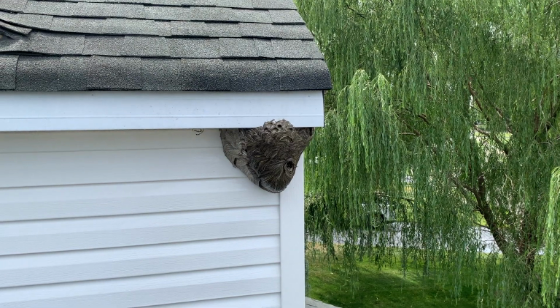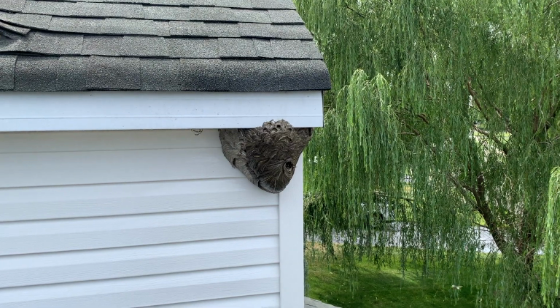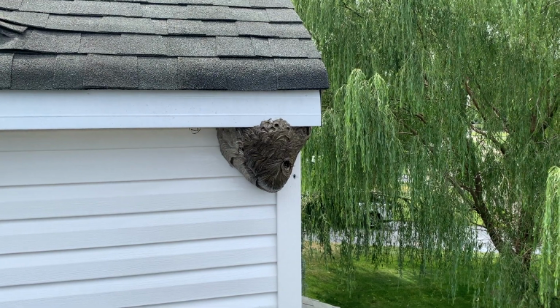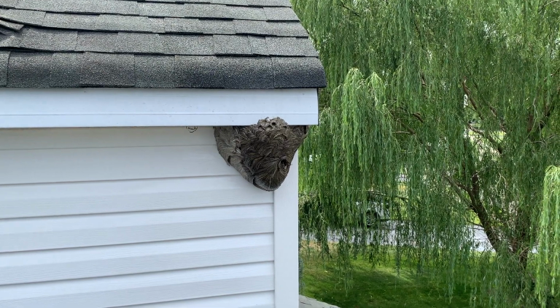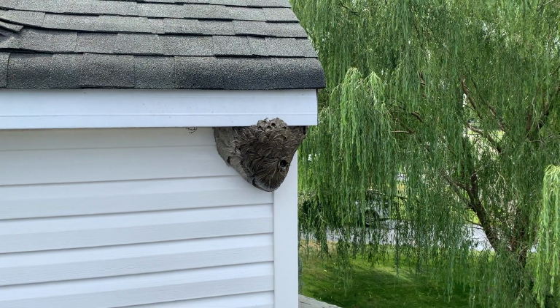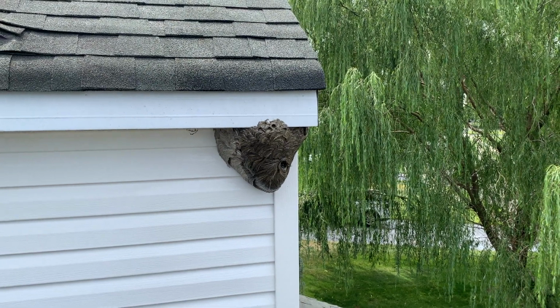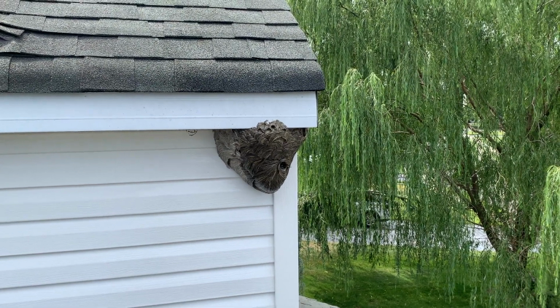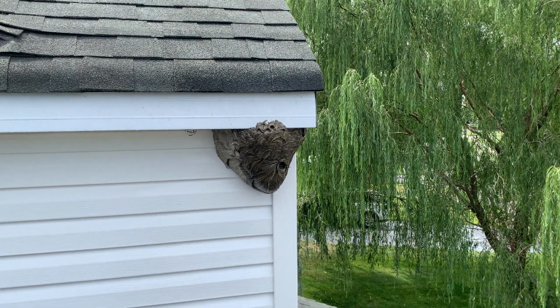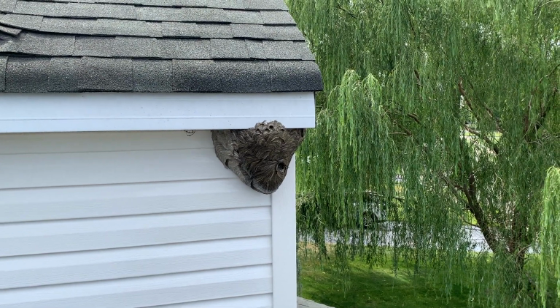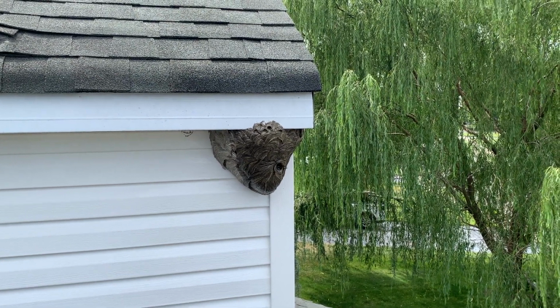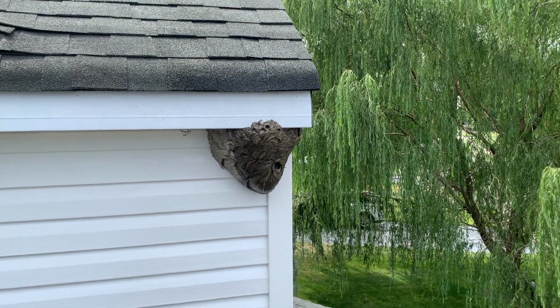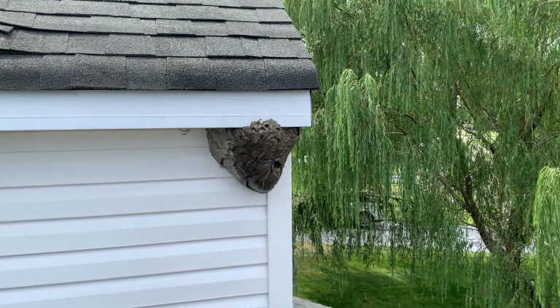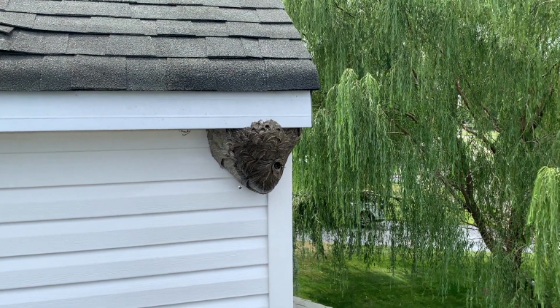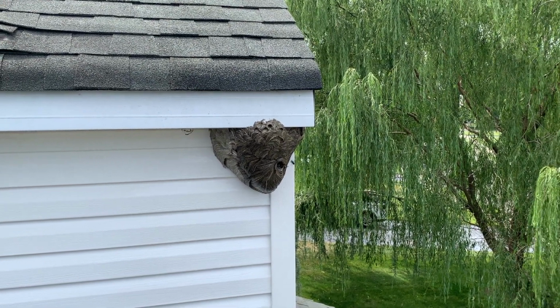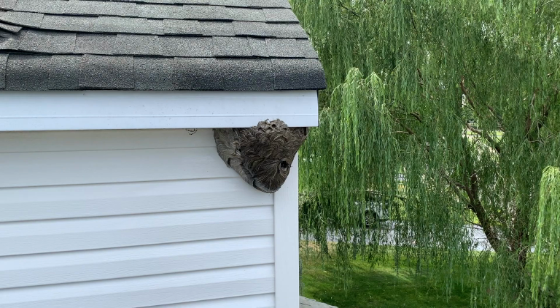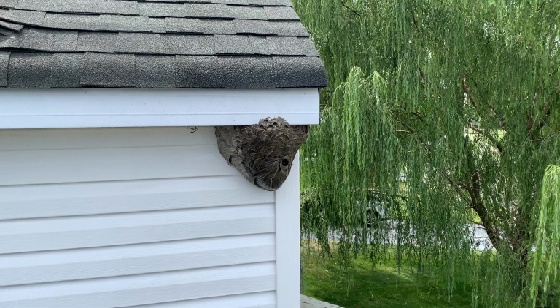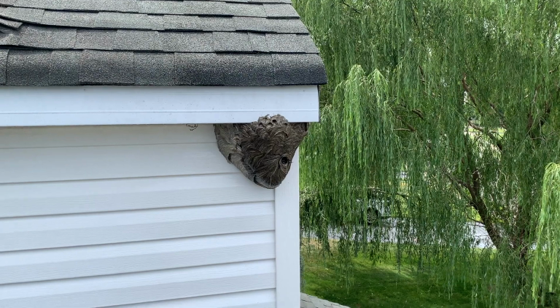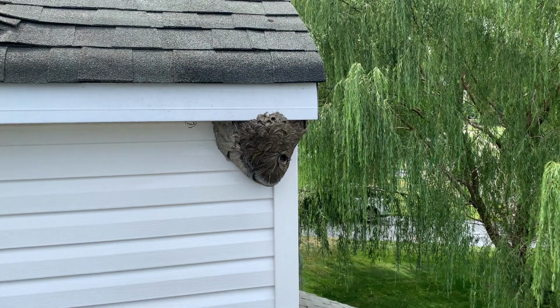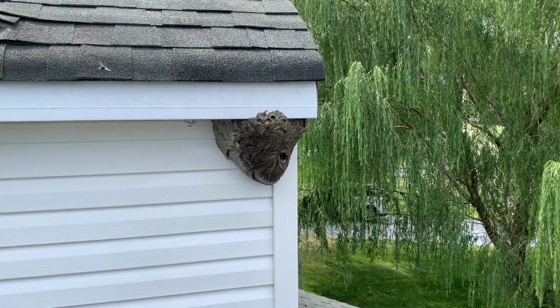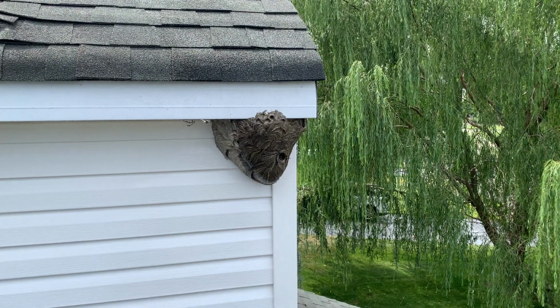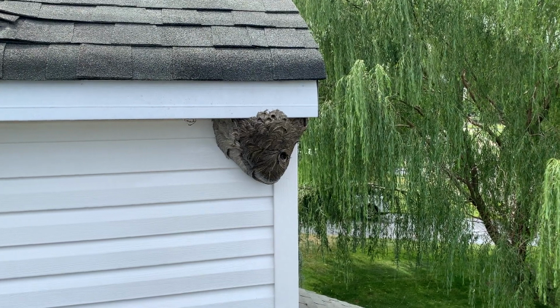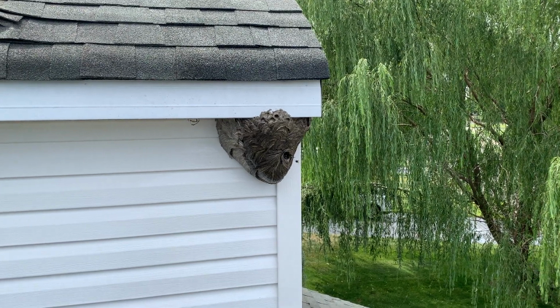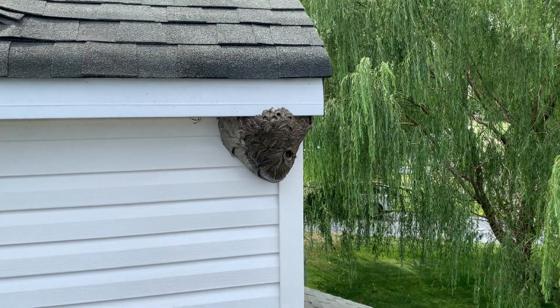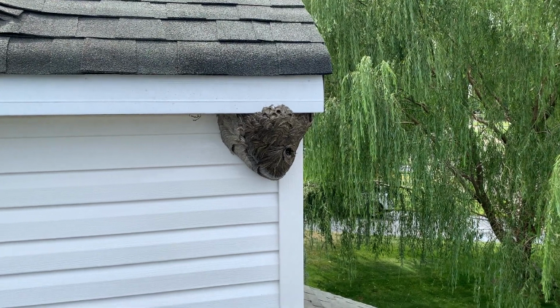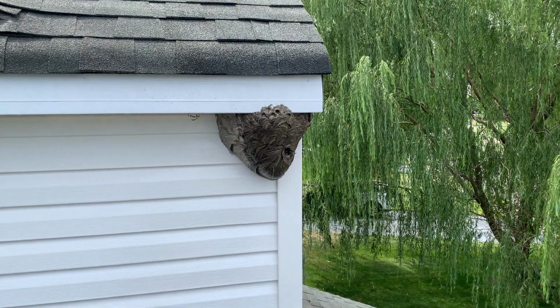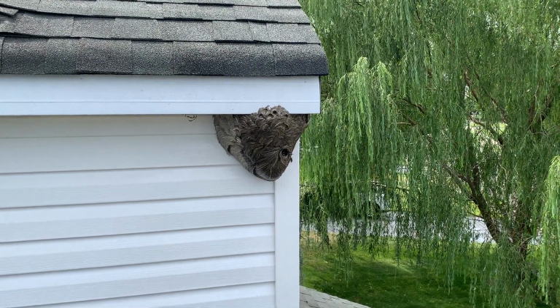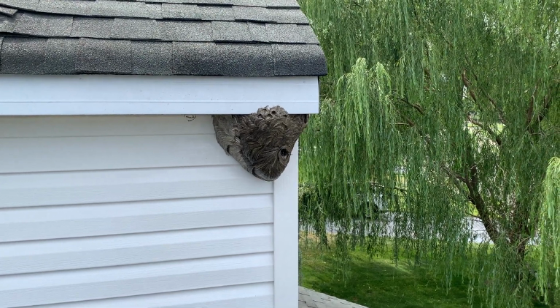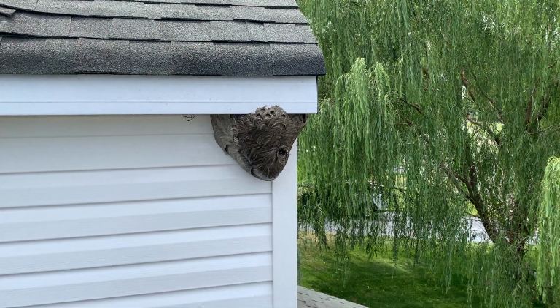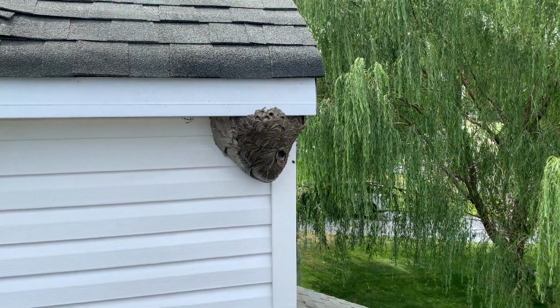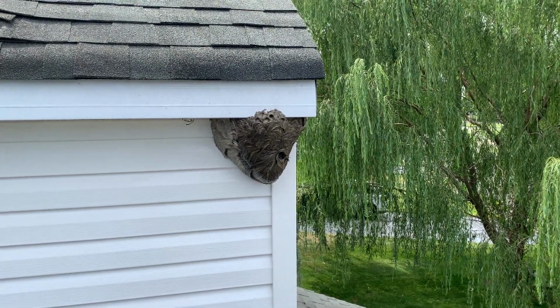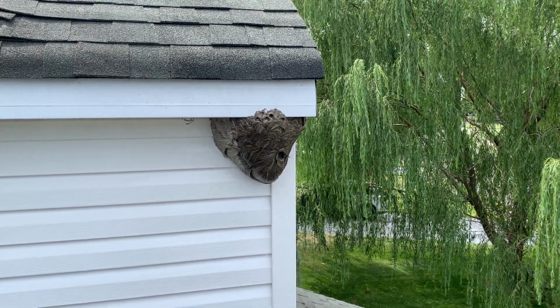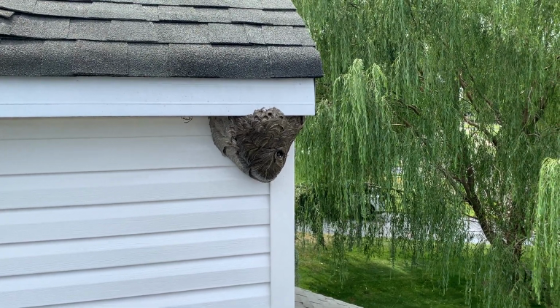First, we're going to inject an aerosol knockdown application directly into the opening of the nest. This product is going to exterminate the hornets almost immediately.